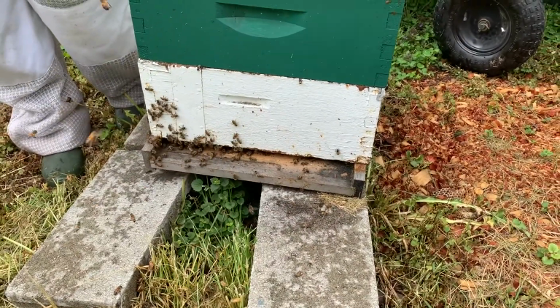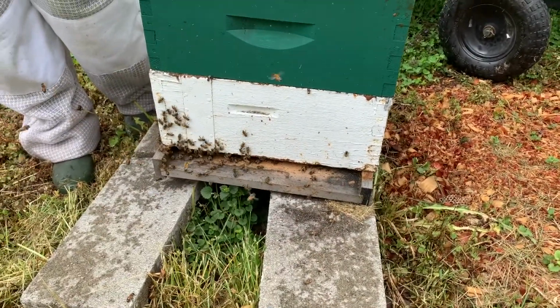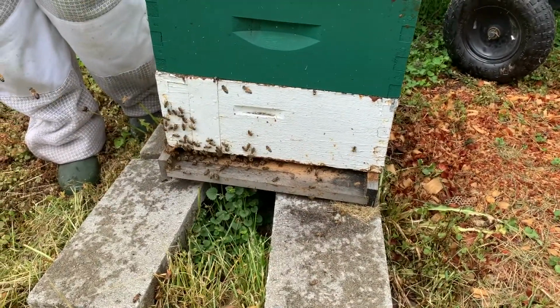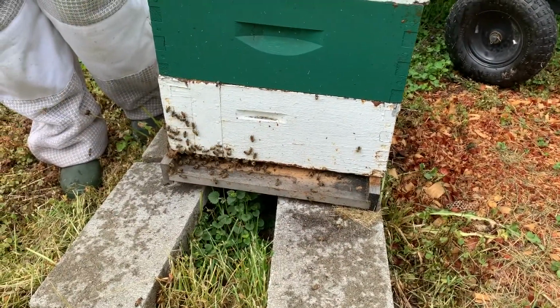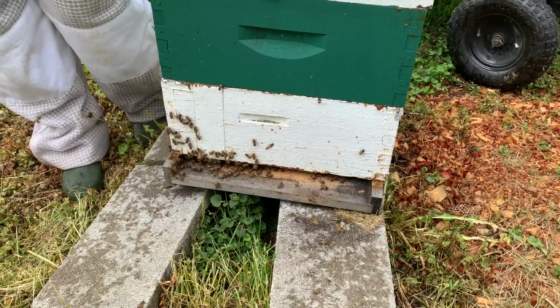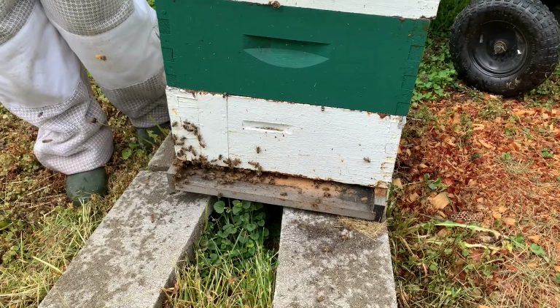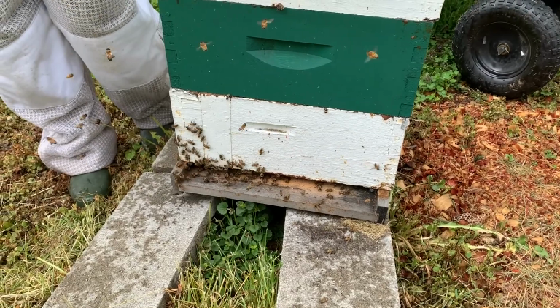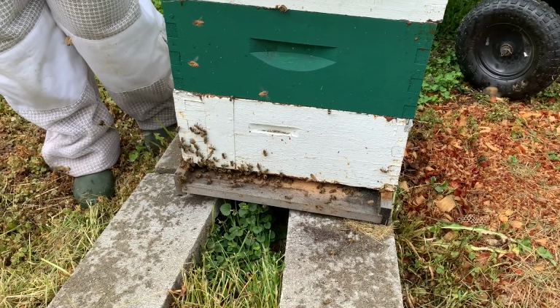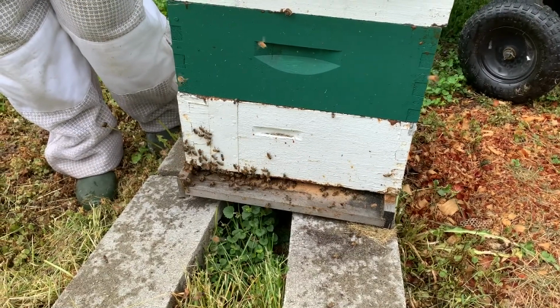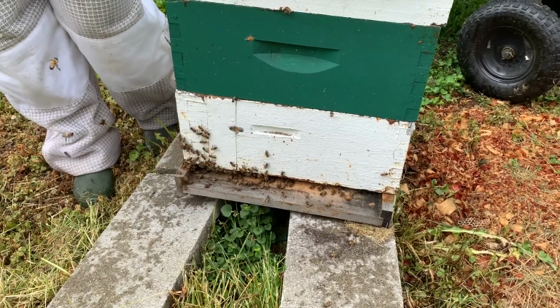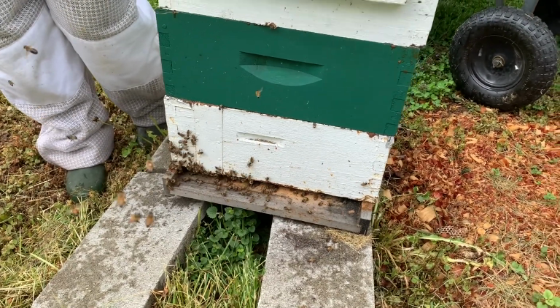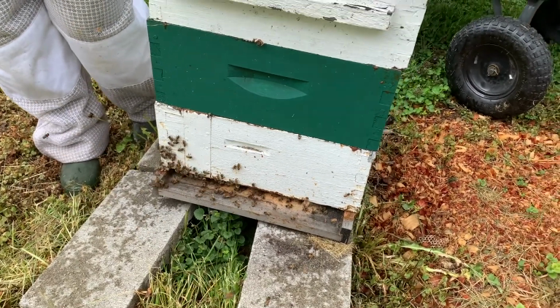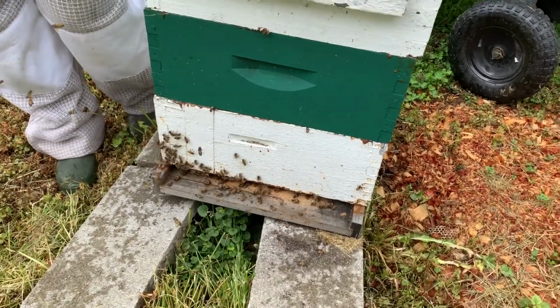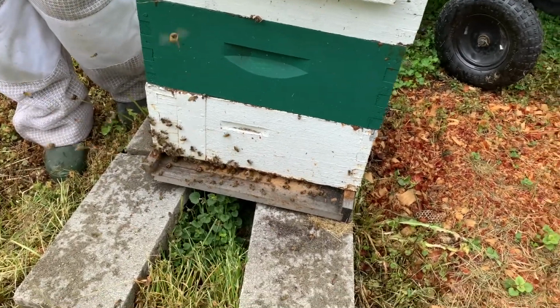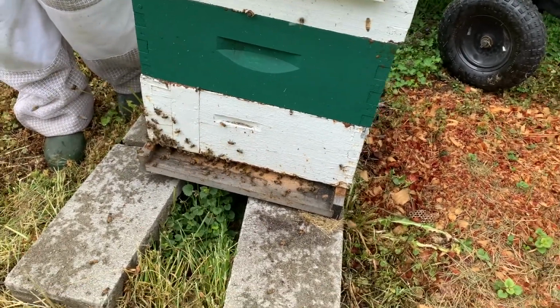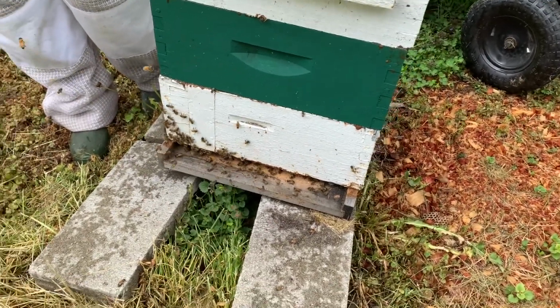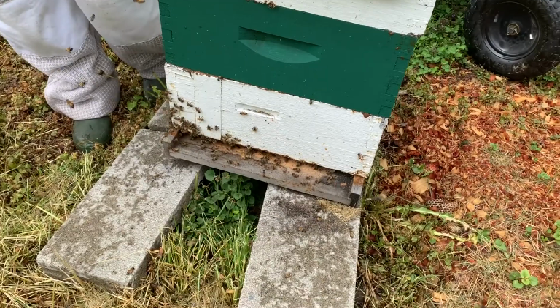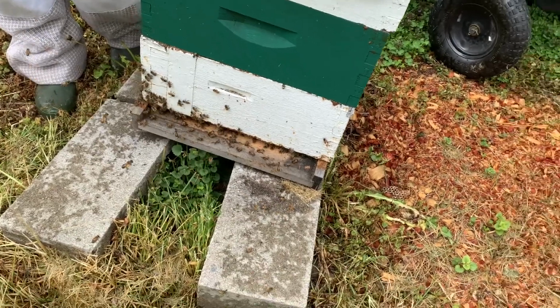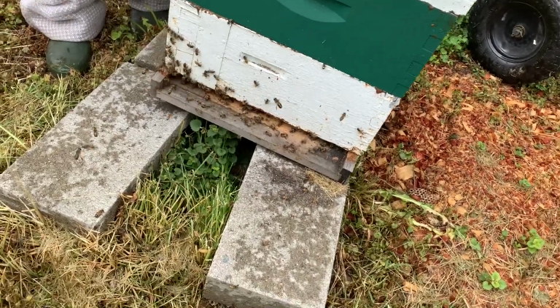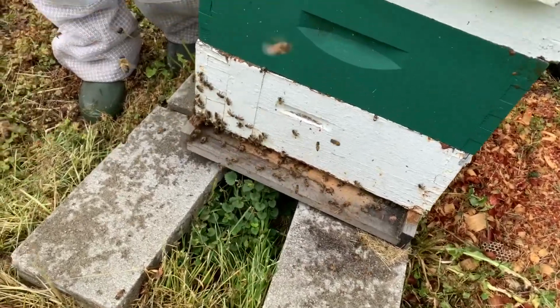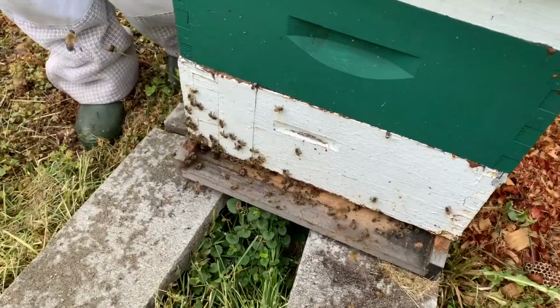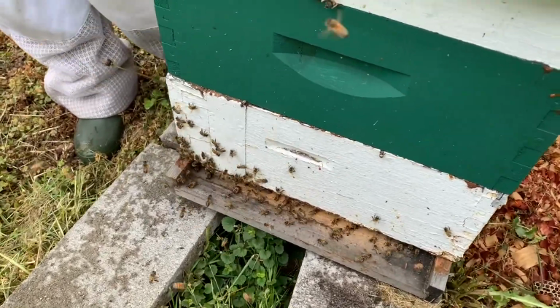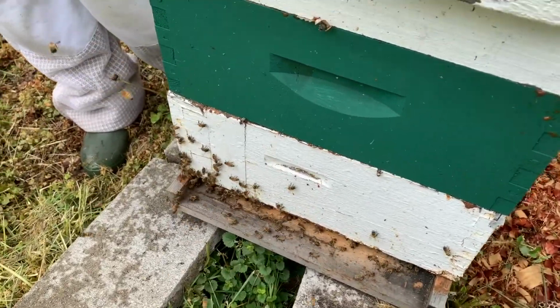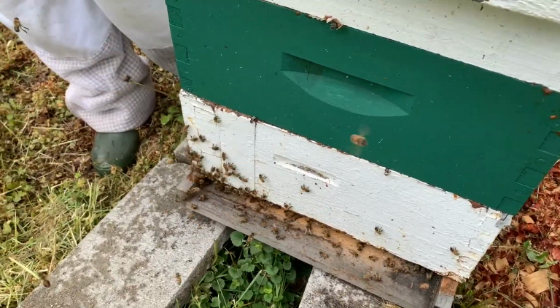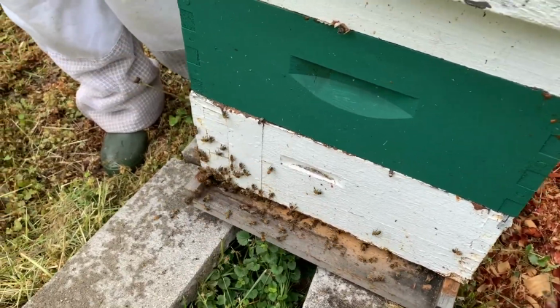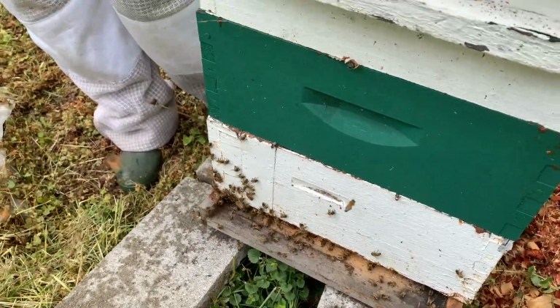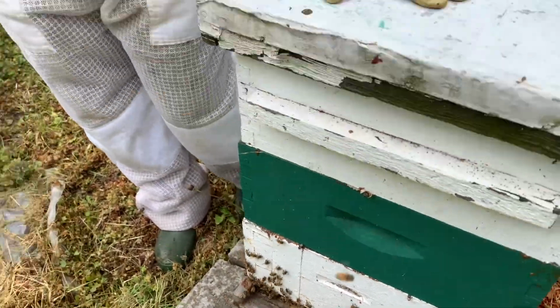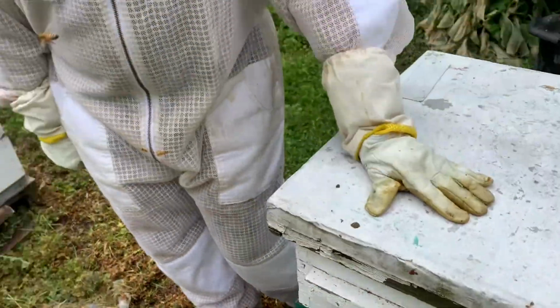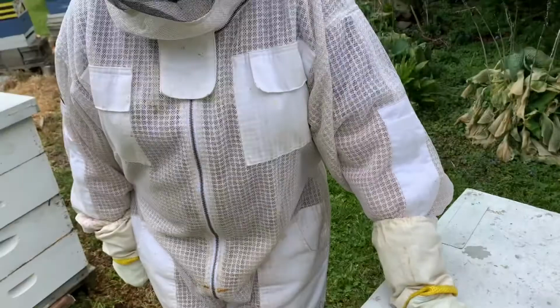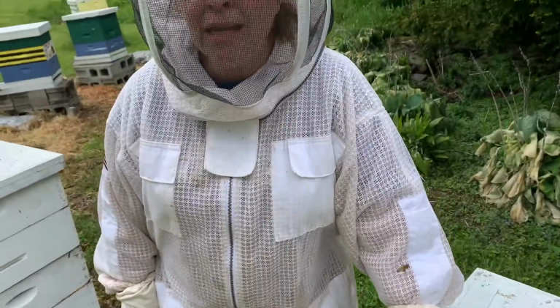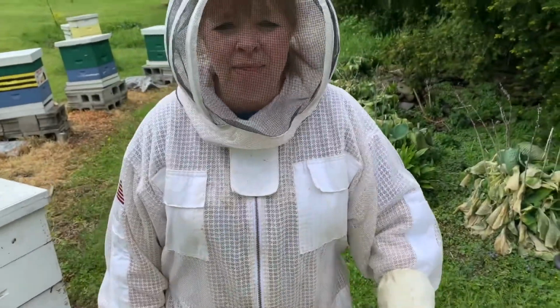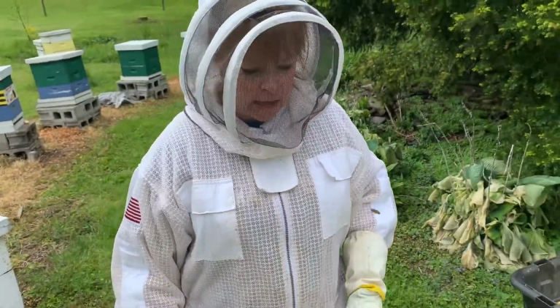And what this probably means is the bees have been so busy bringing in their pollen and their nectar that they've run out of space. We need to give them some more space to bring in that pollen and that nectar.